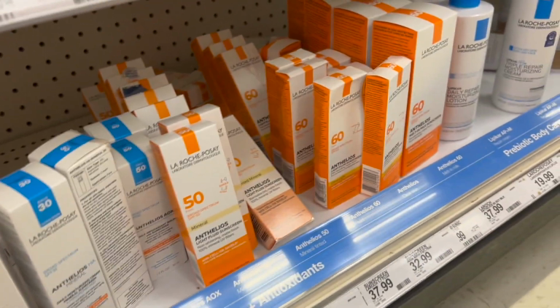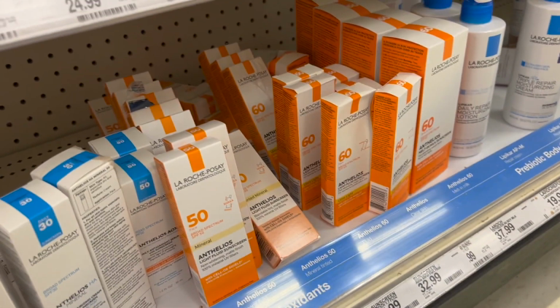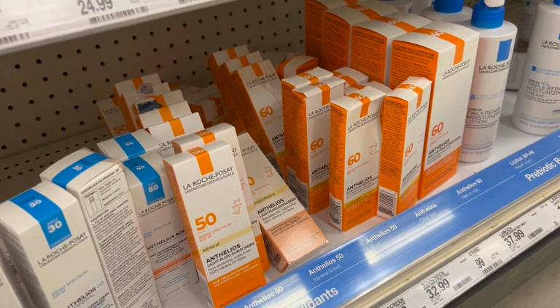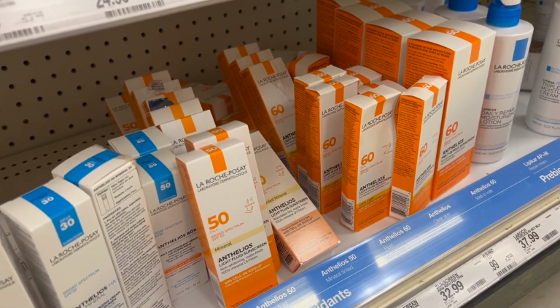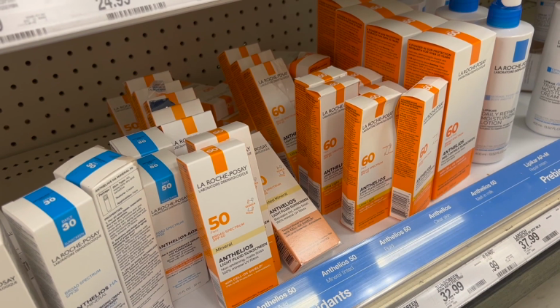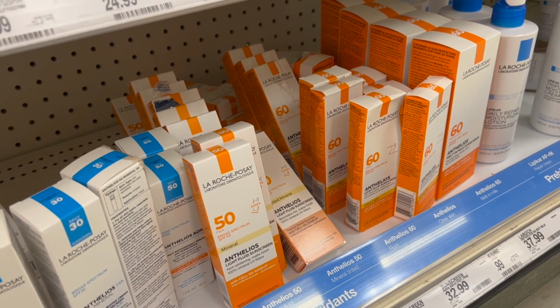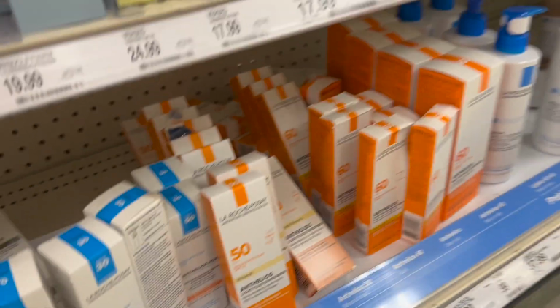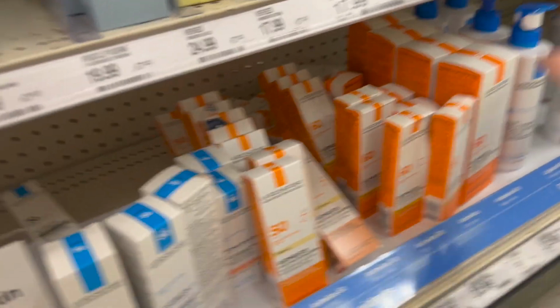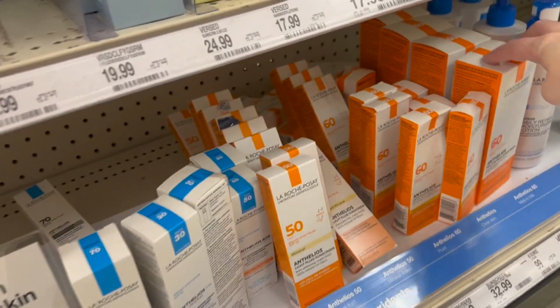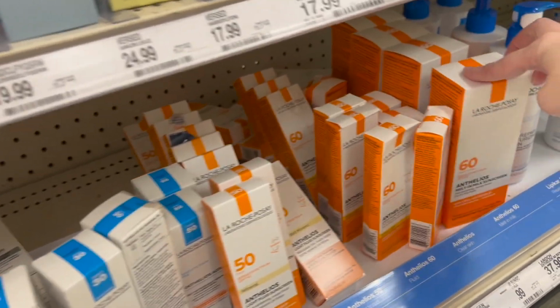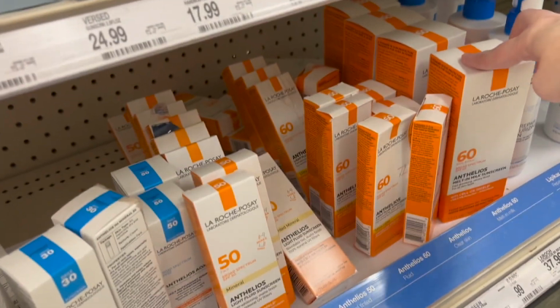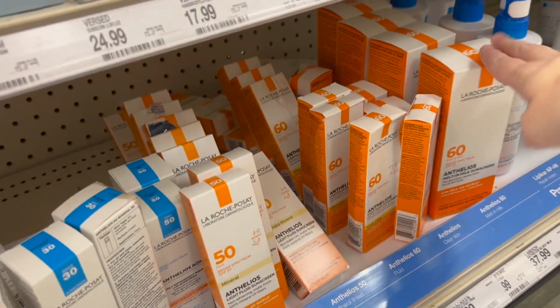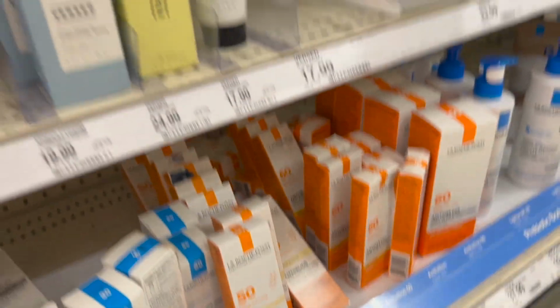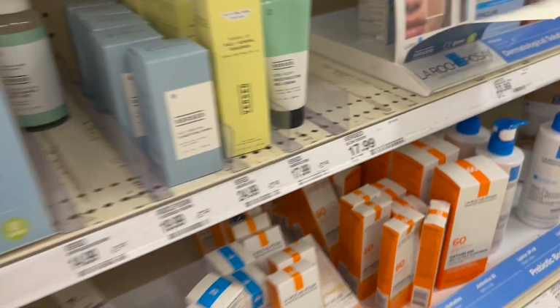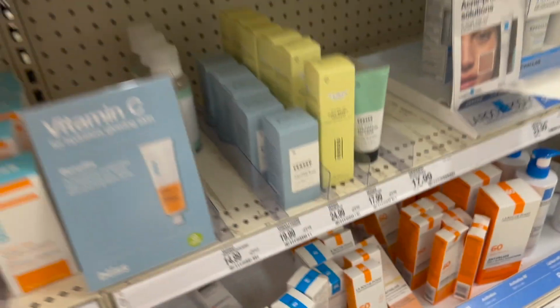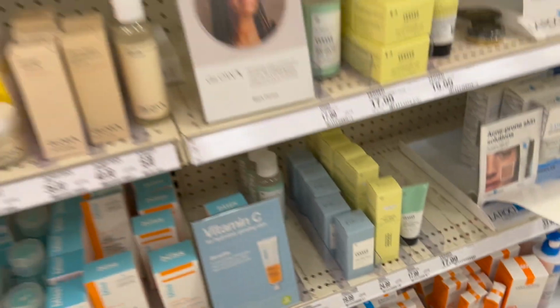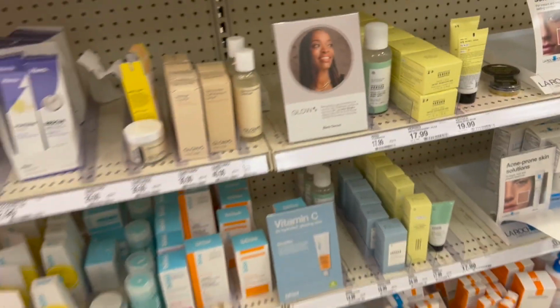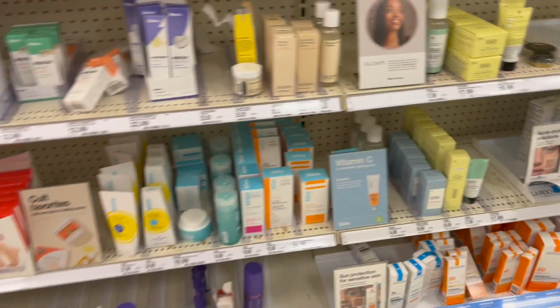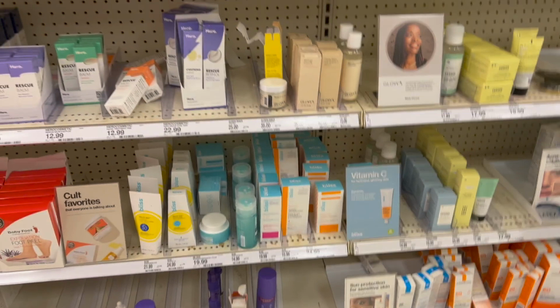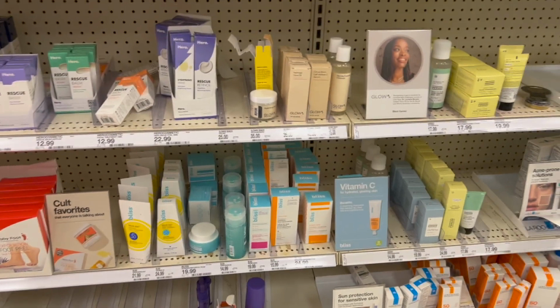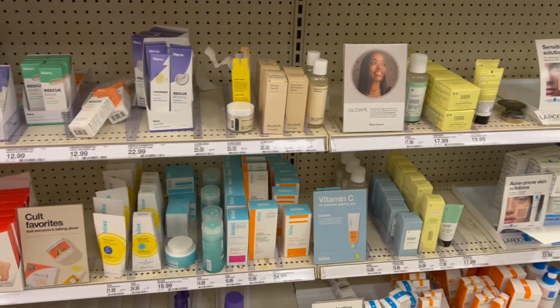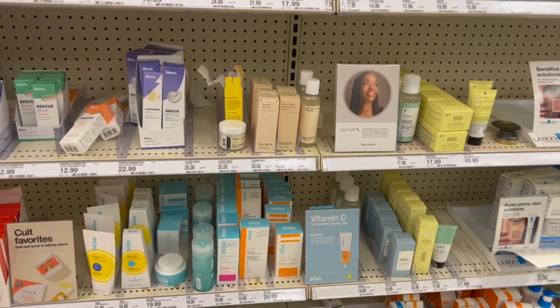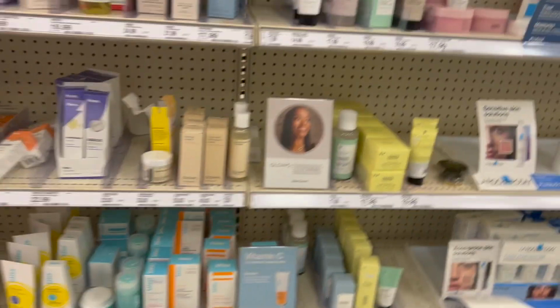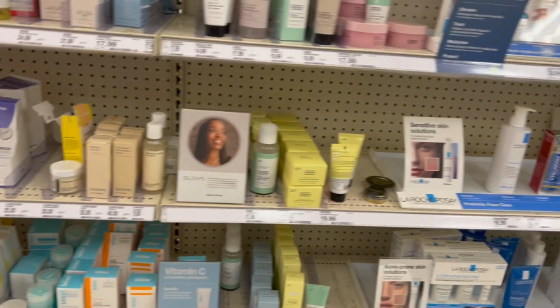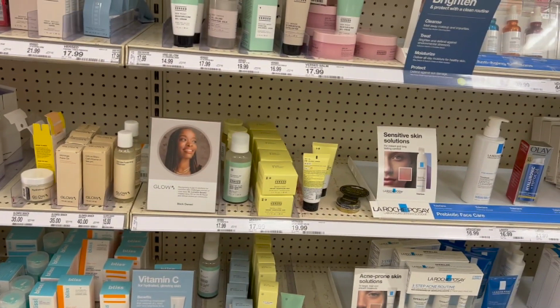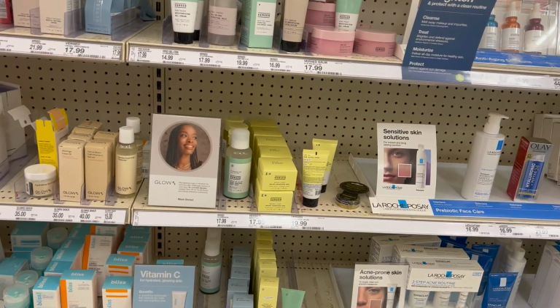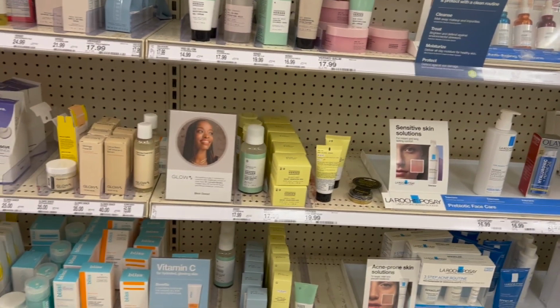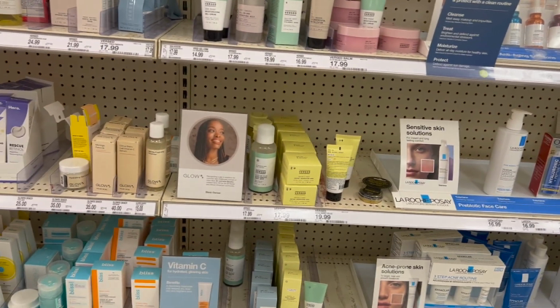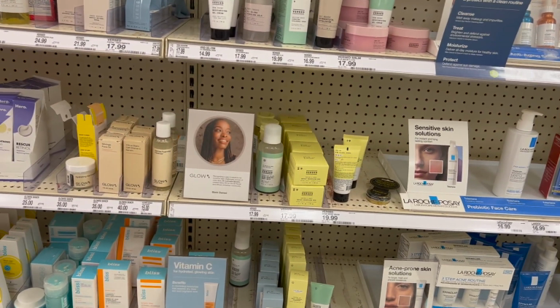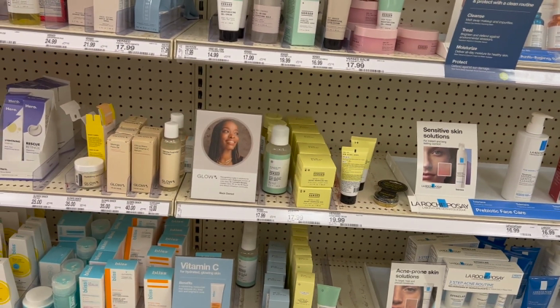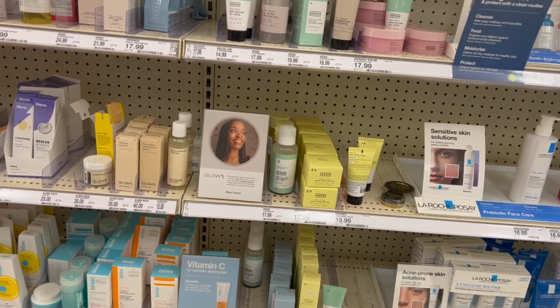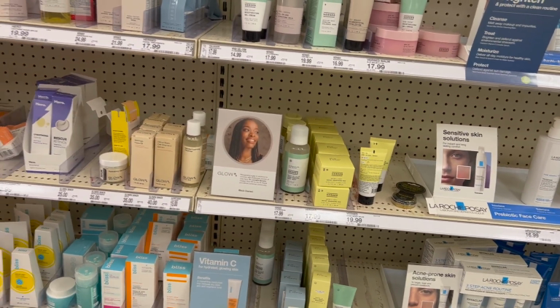La Roche Posay — I've tried one of these, but they're expensive aren't they? I need to try more because I hear great things. Do you guys have a La Roche Posay sunscreen that you absolutely love and could recommend for me?